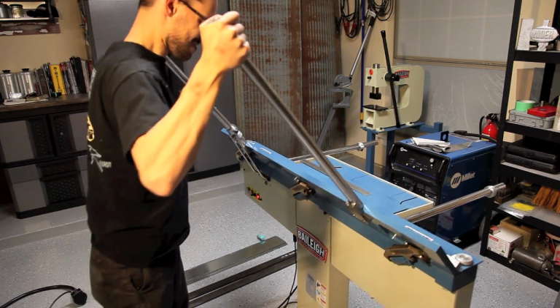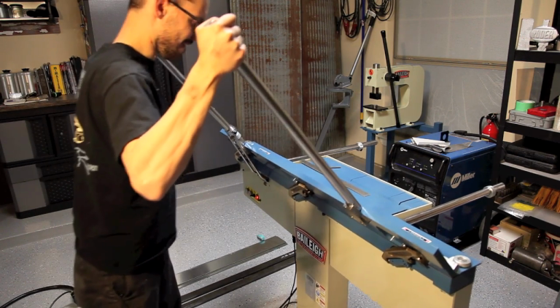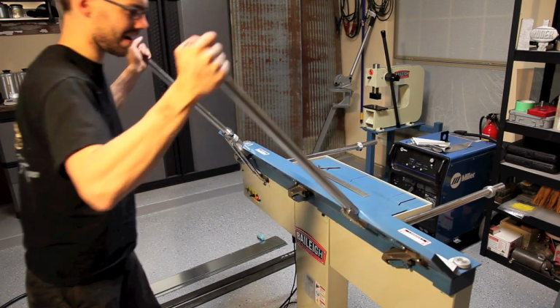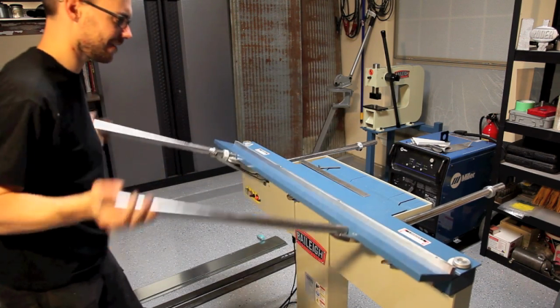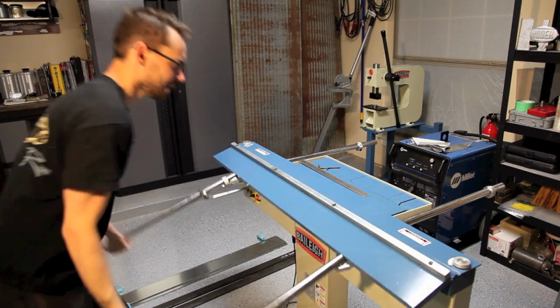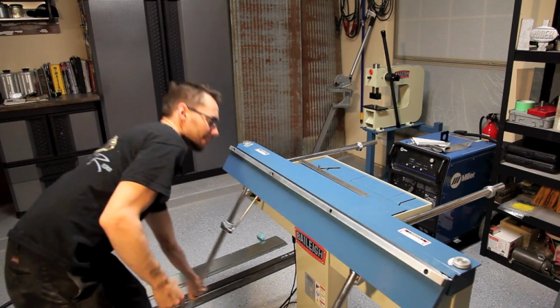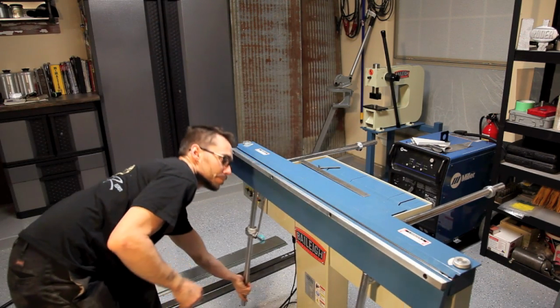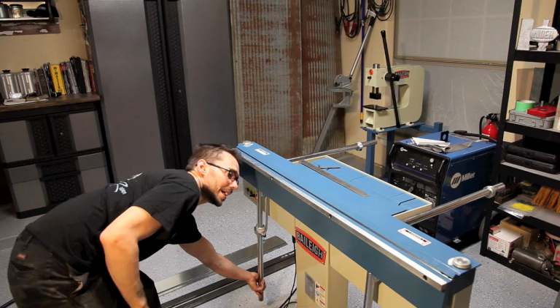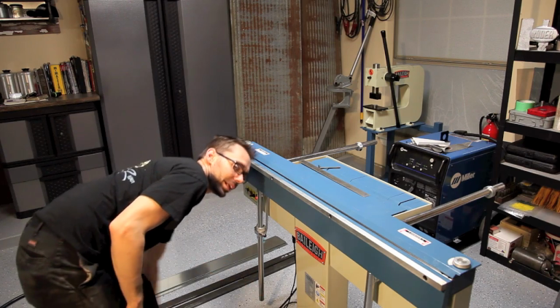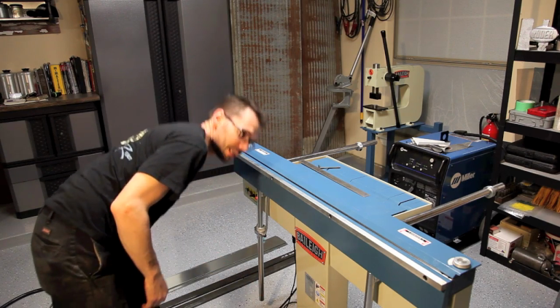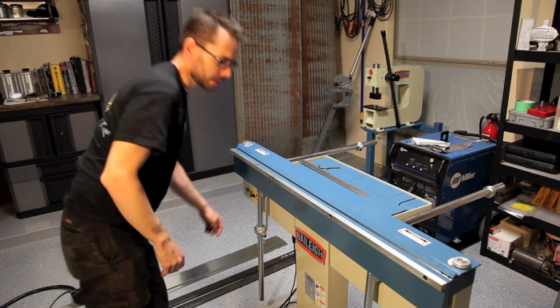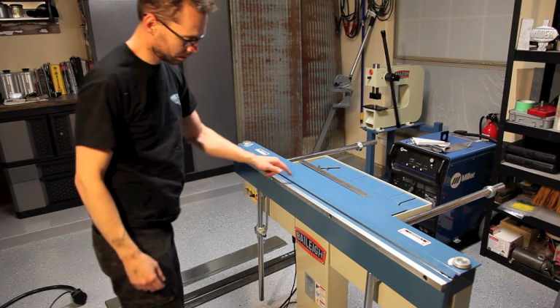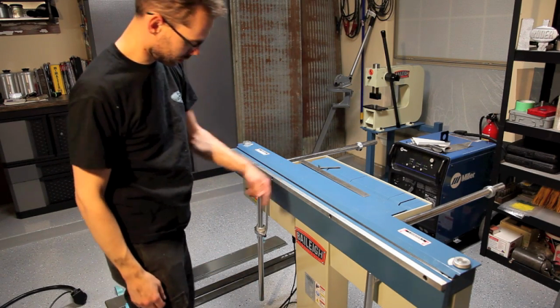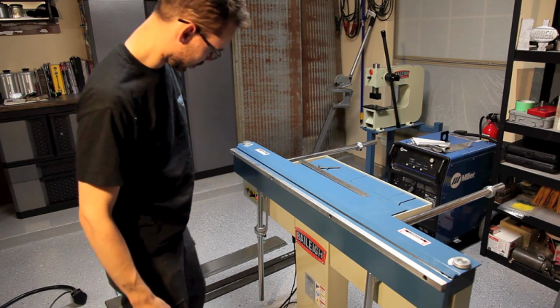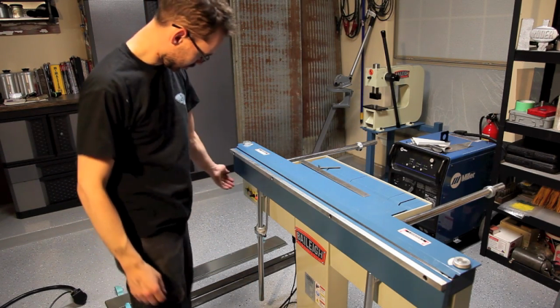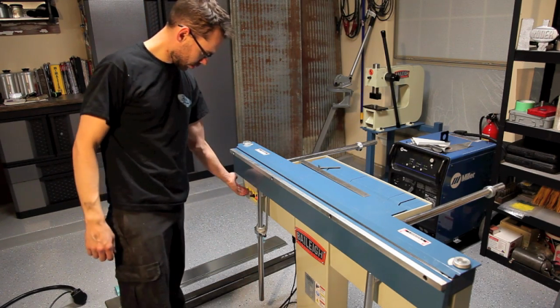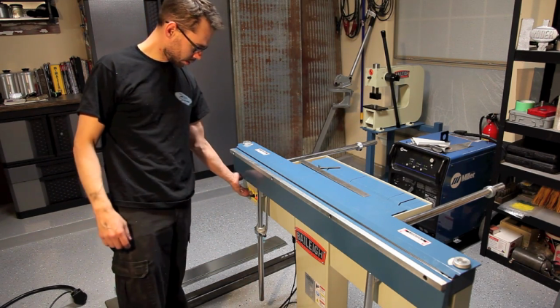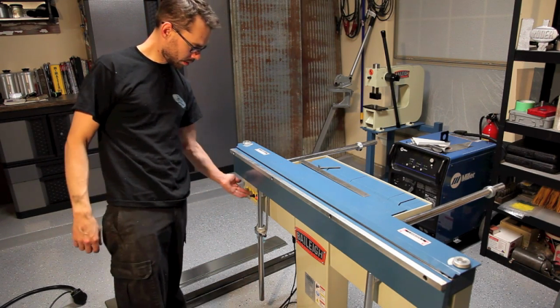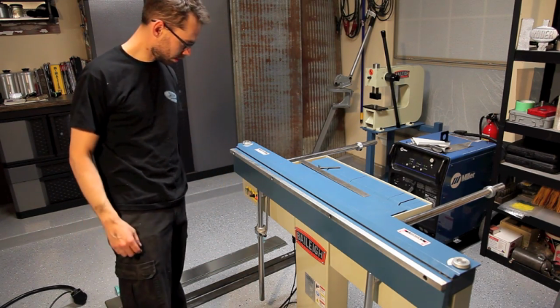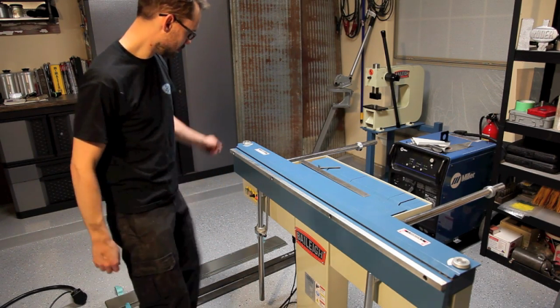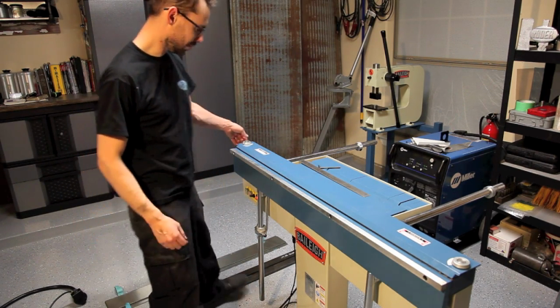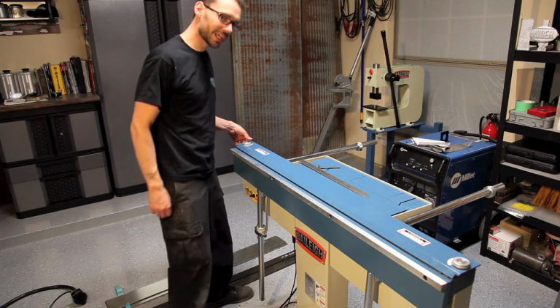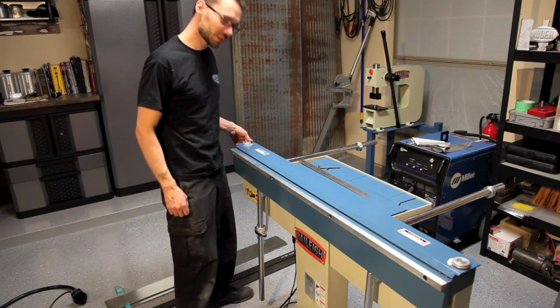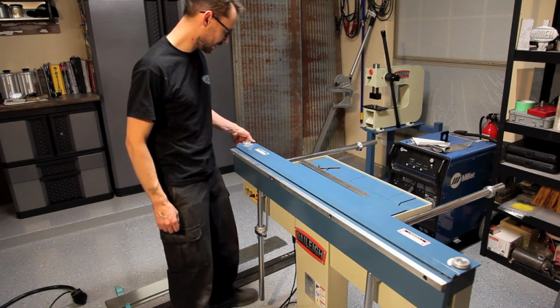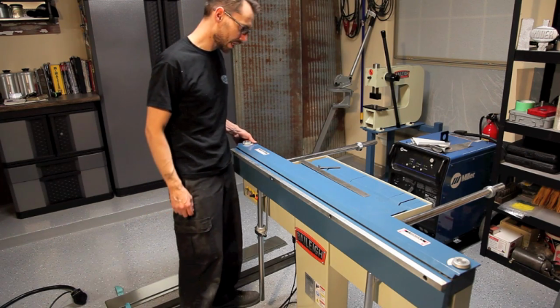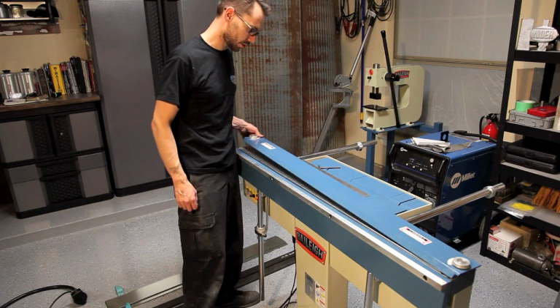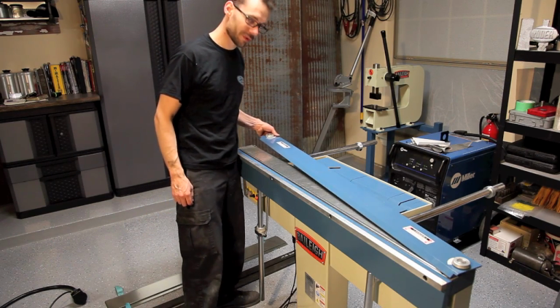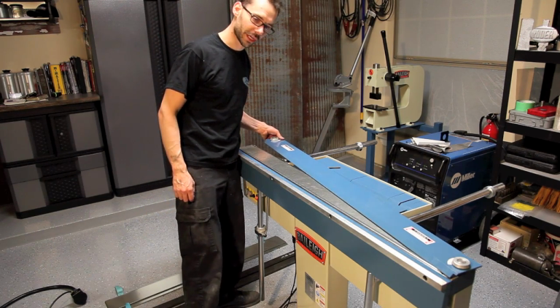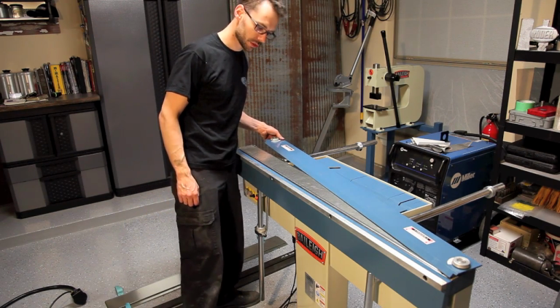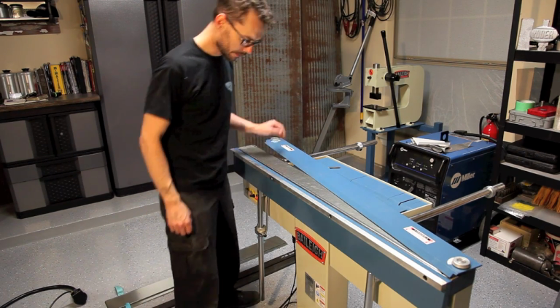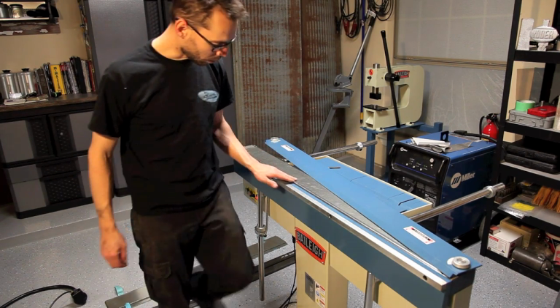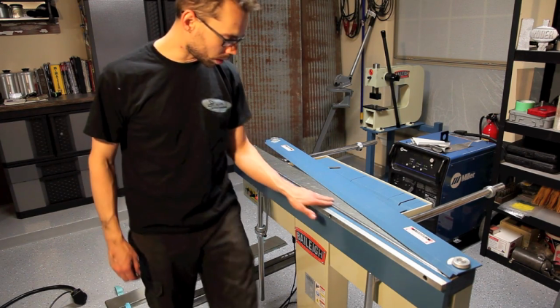Oh yeah! Man, that made a nice hemmed edge — 48 inch length hemmed edge, 24 gauge, all at once.